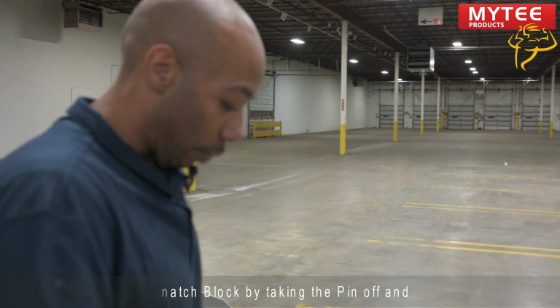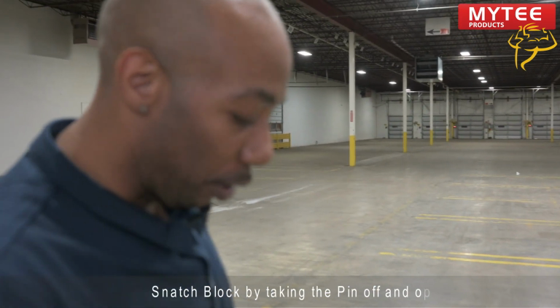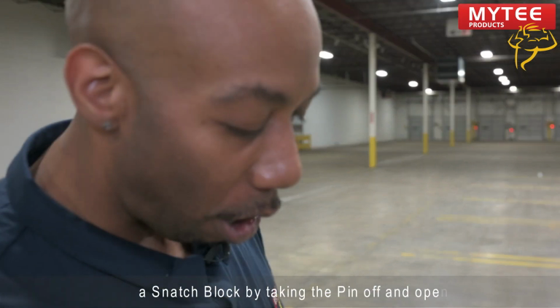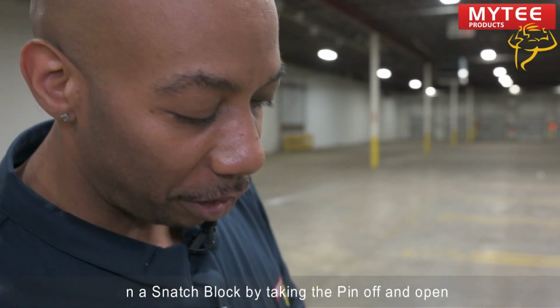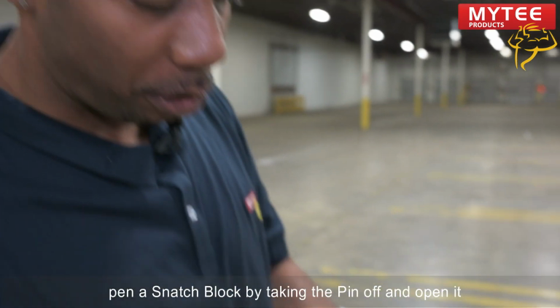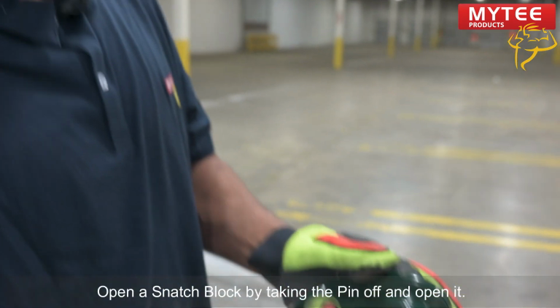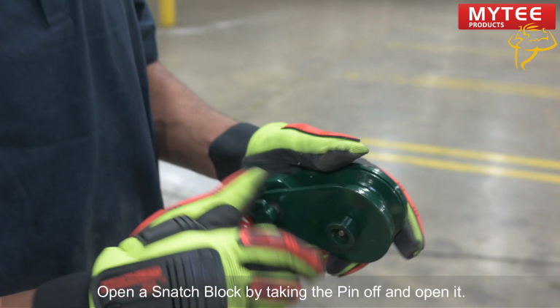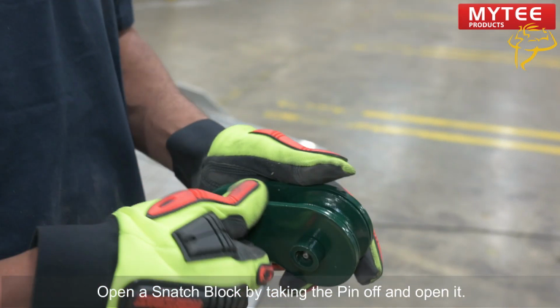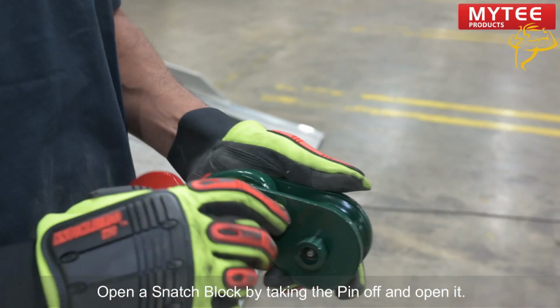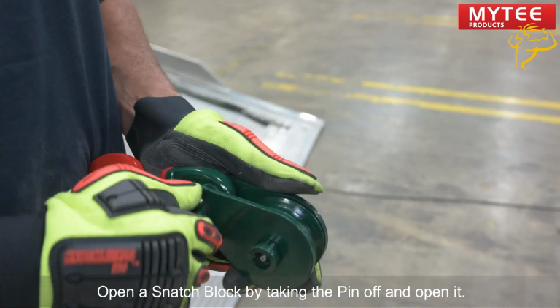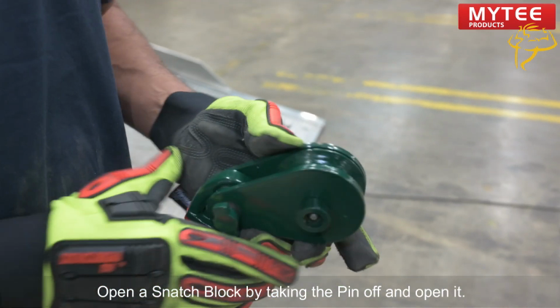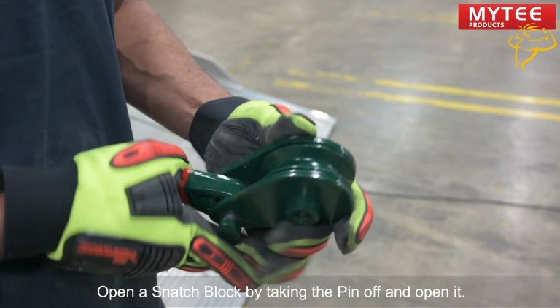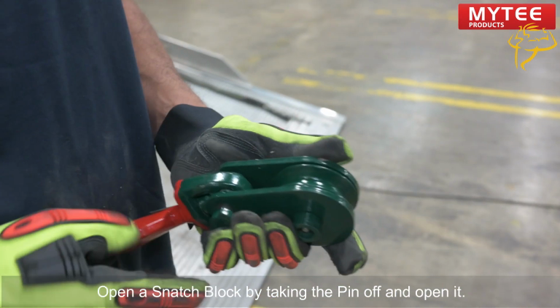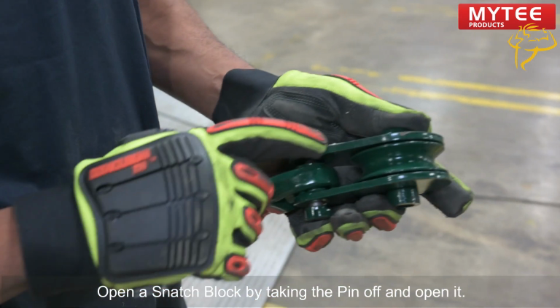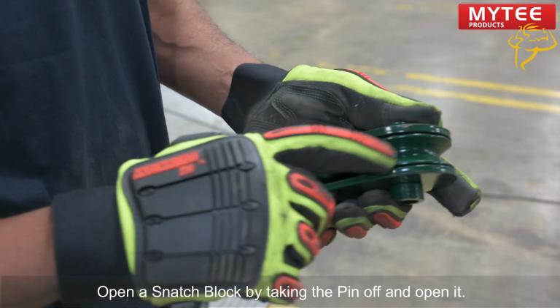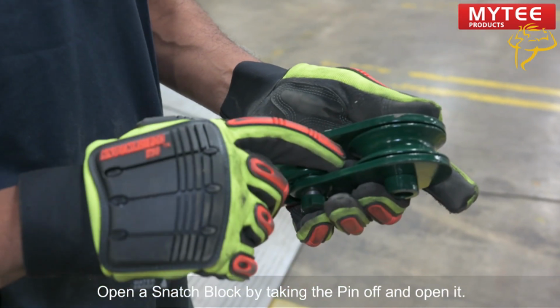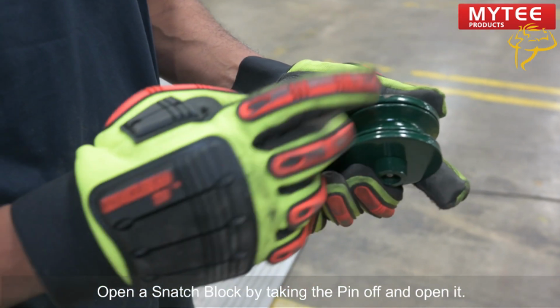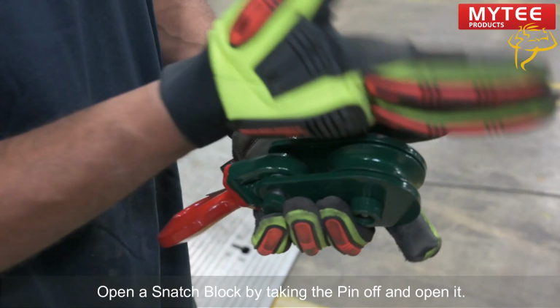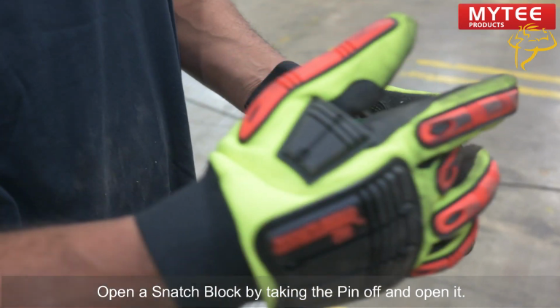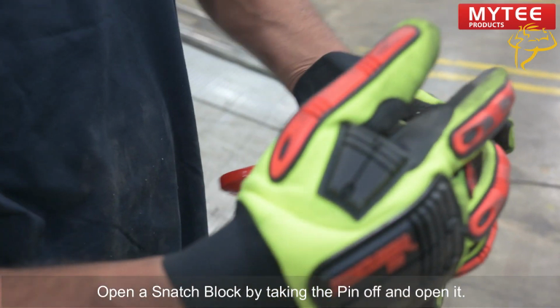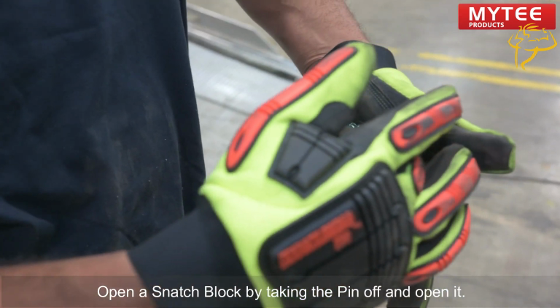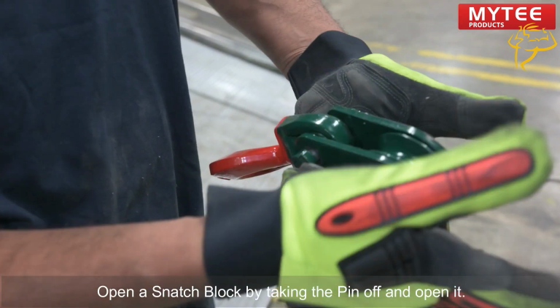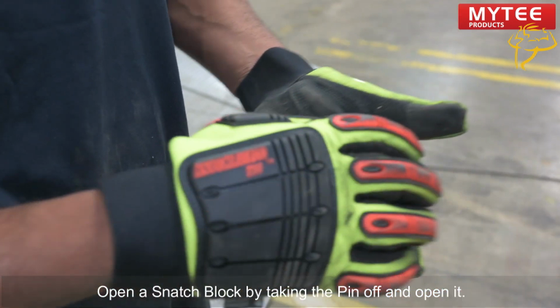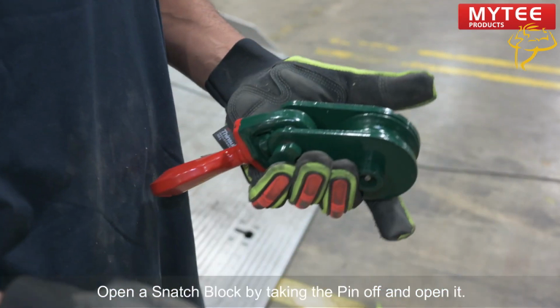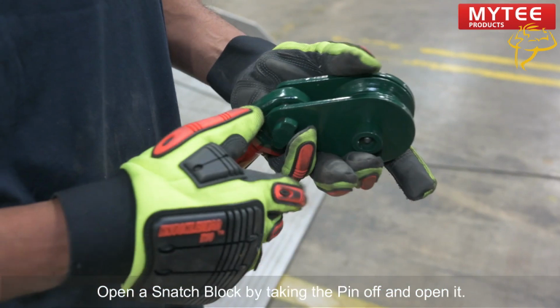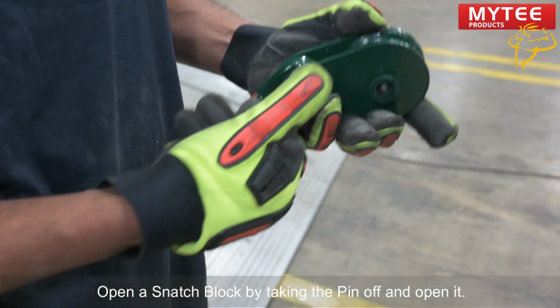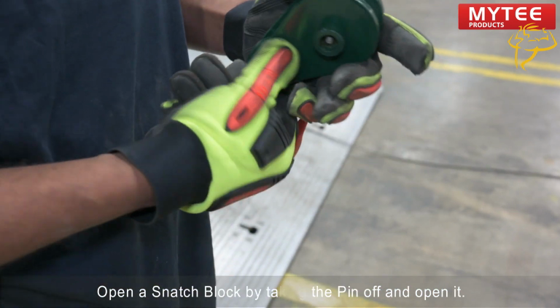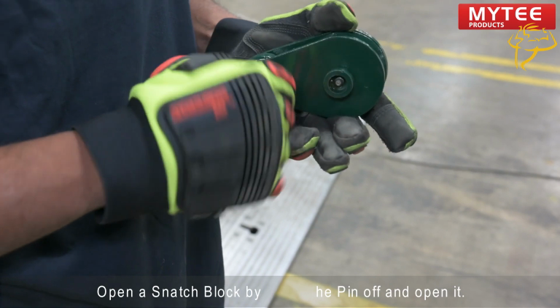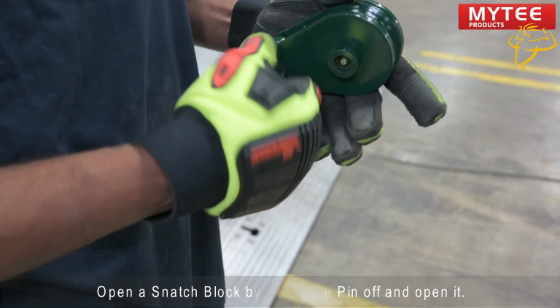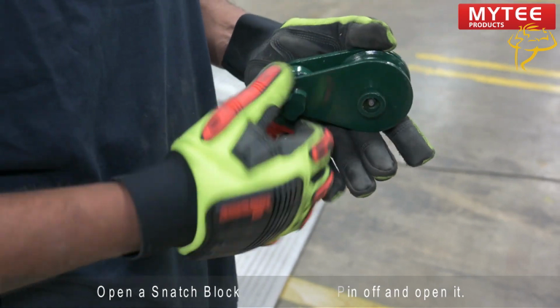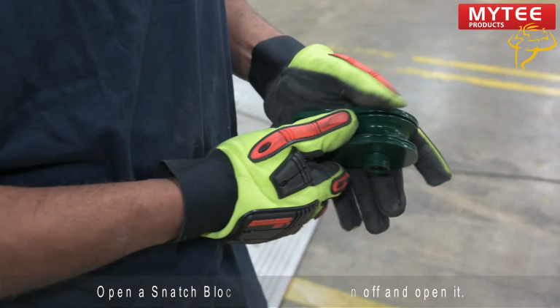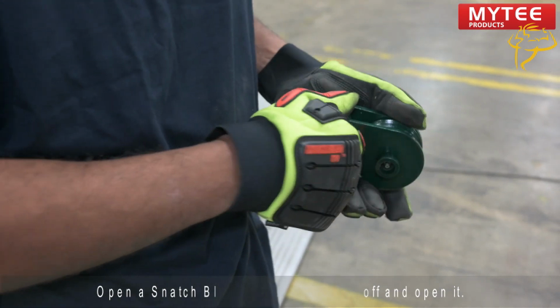Whenever you use it, always insert your pin back in and always tighten it down, because what happens is the jaw is going to come open, the cable will fly up, and potentially skip off and harm someone. We always preach safety over at Mighty Products.